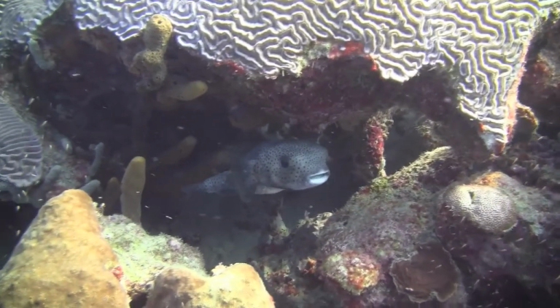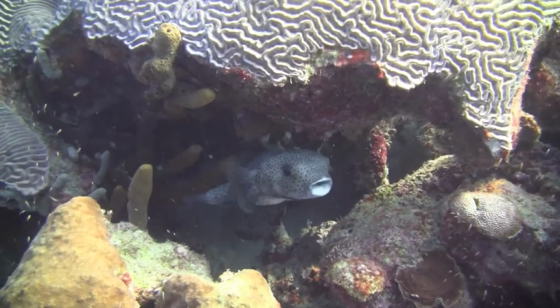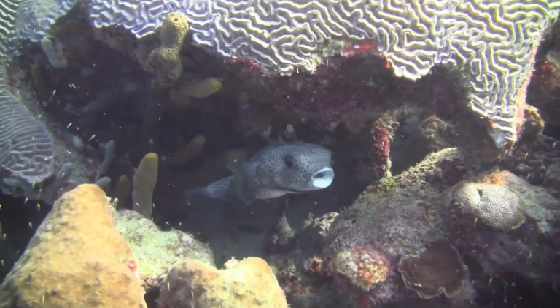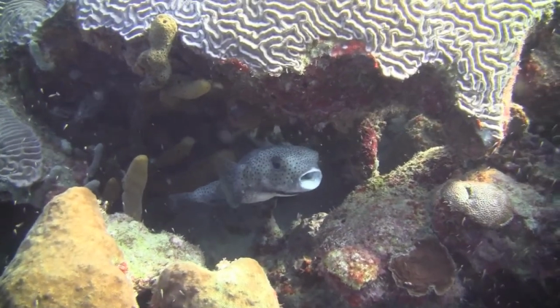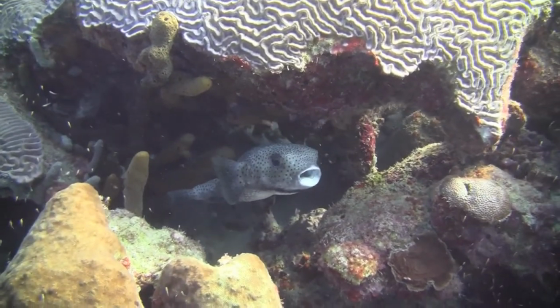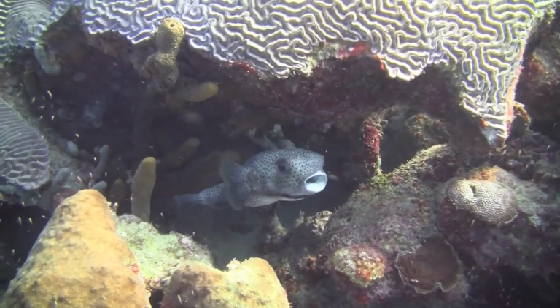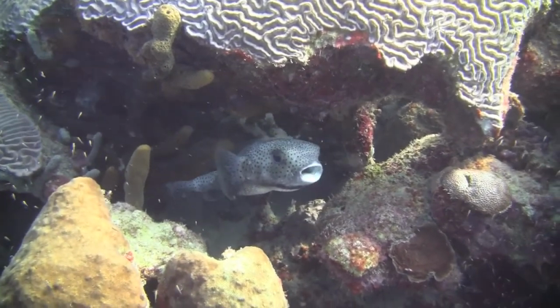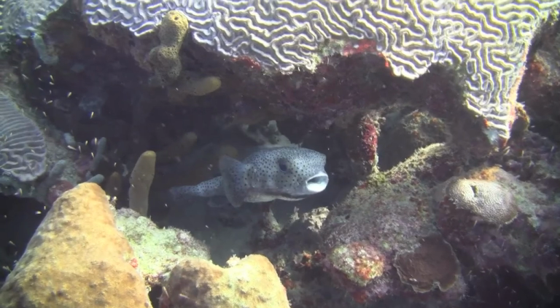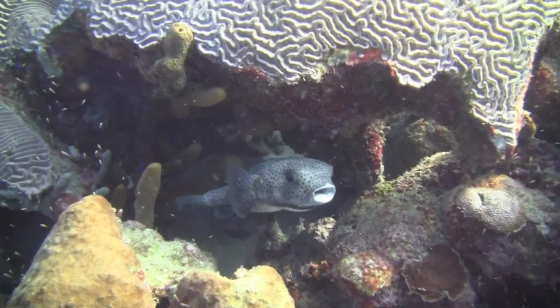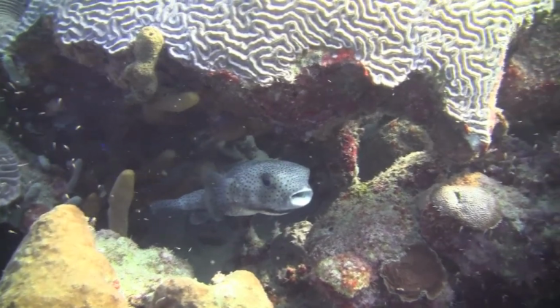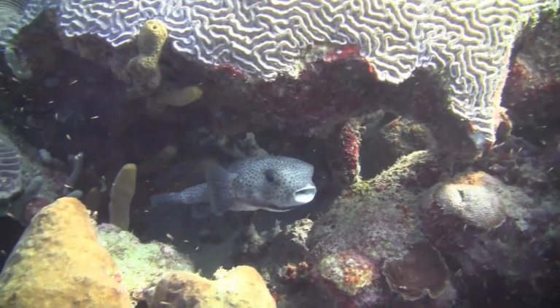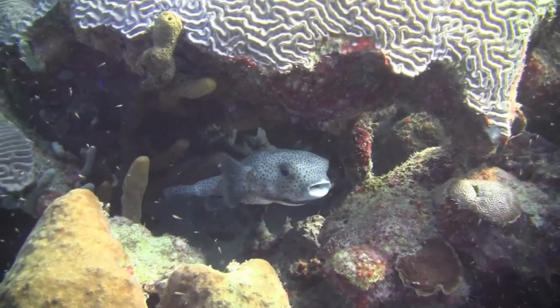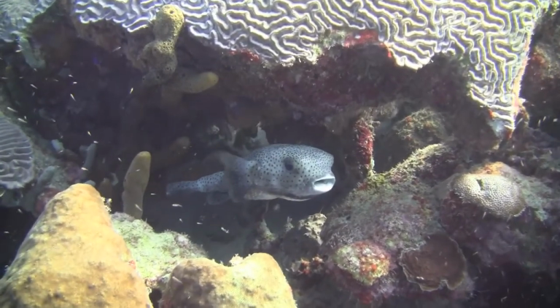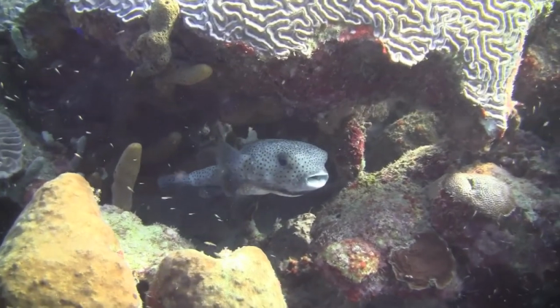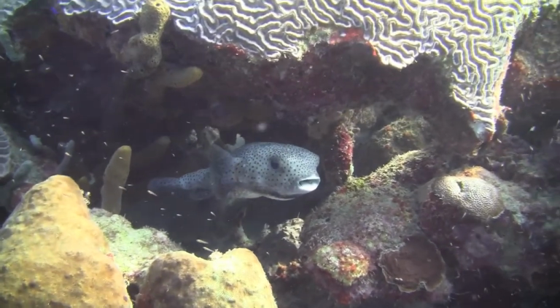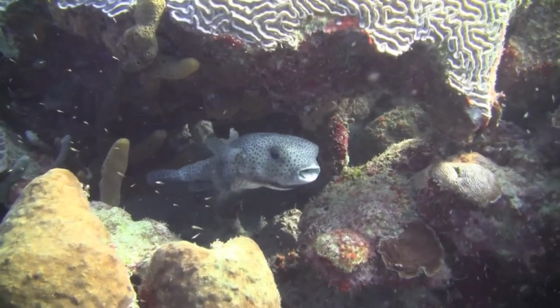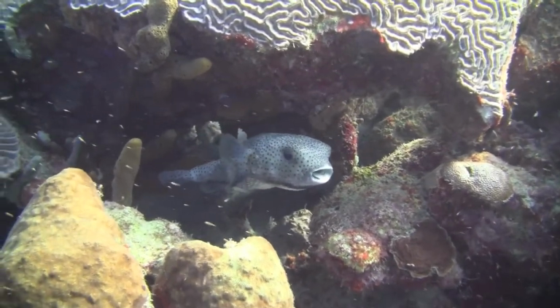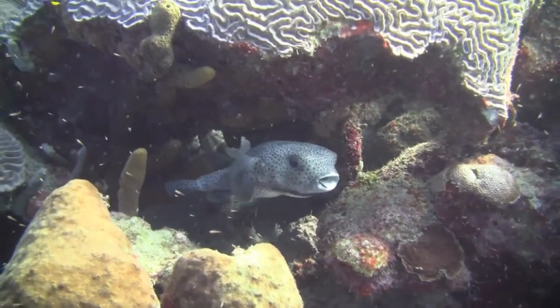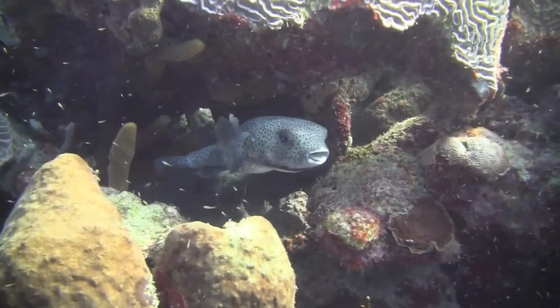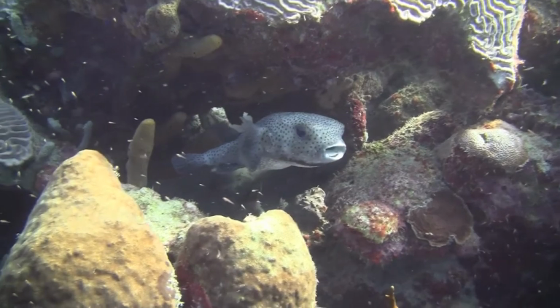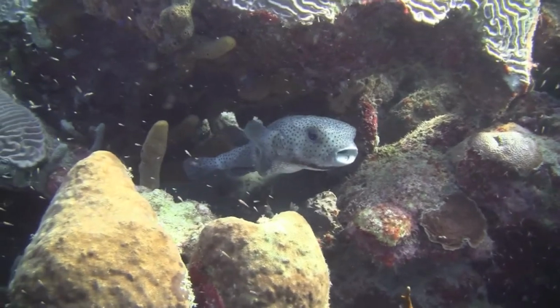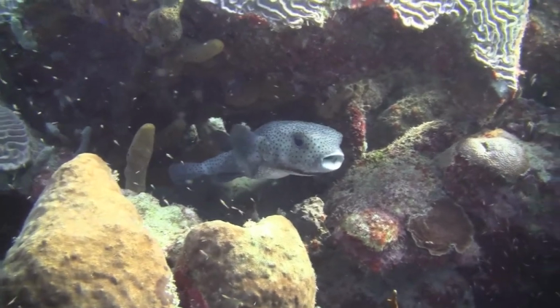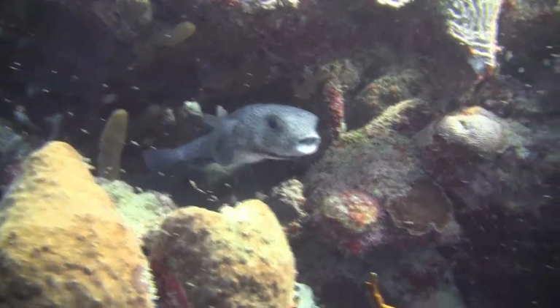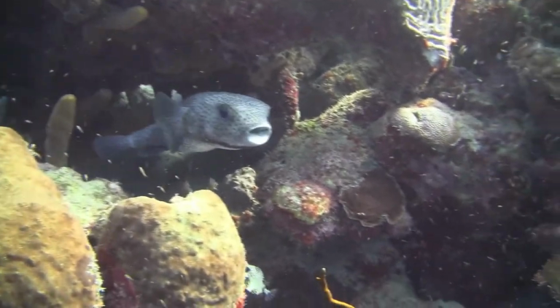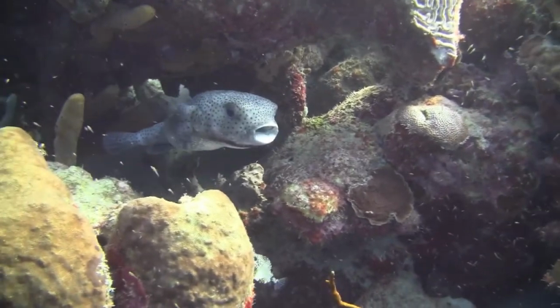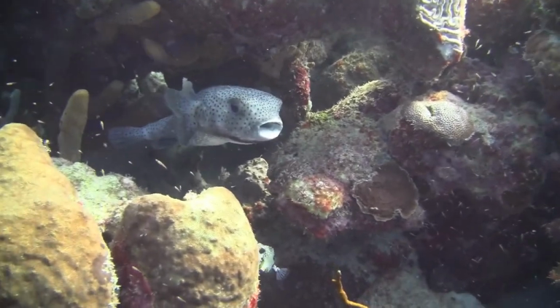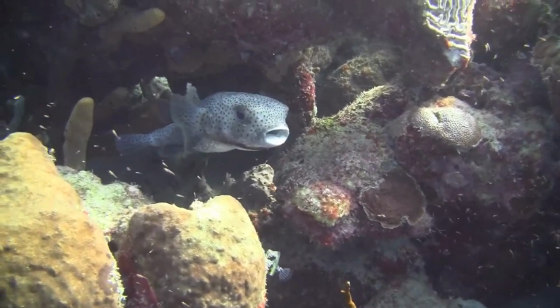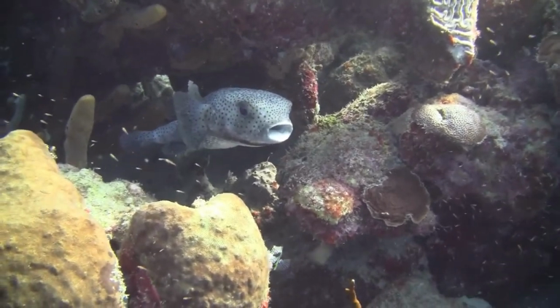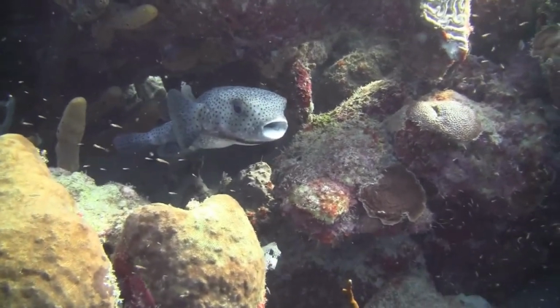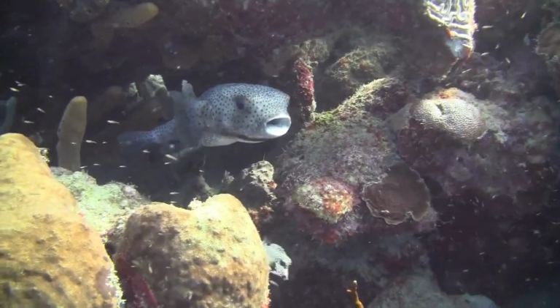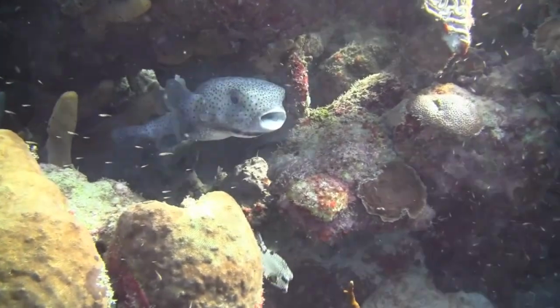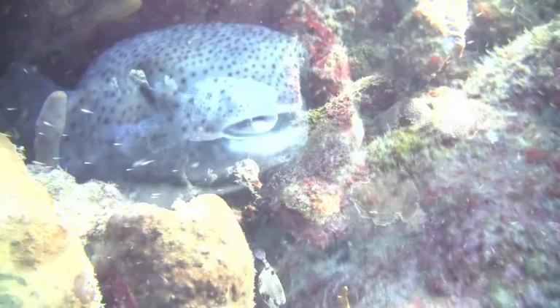Here you see a spotted burr fish carefully hidden under a ledge. This is a very shy fish, and even if you see it initially outside swimming along, it will hide under a ledge rather quickly.